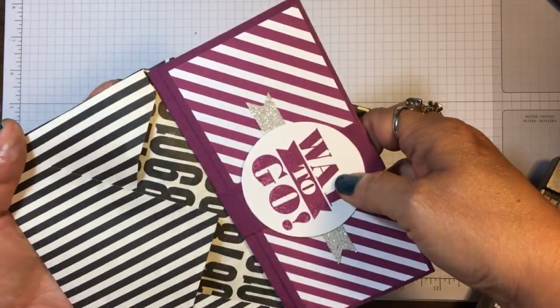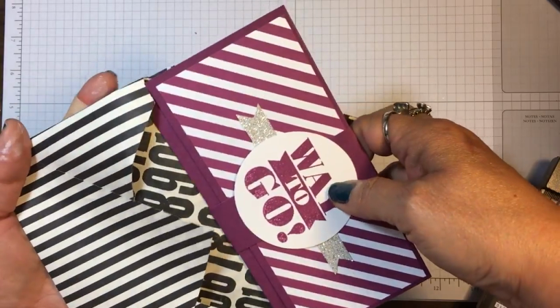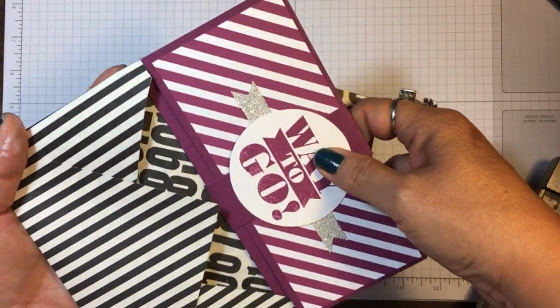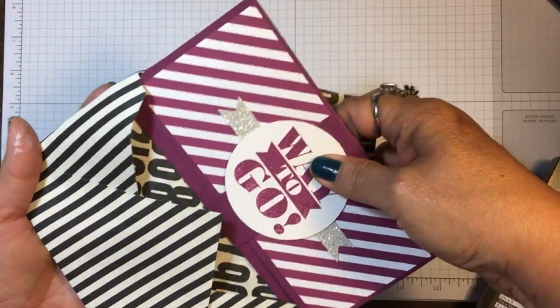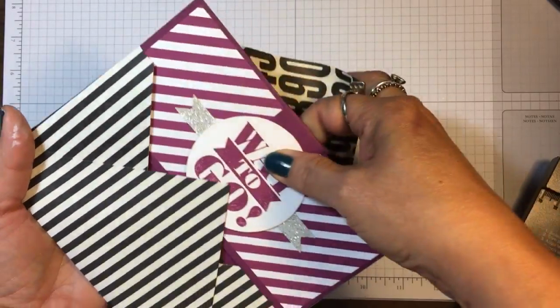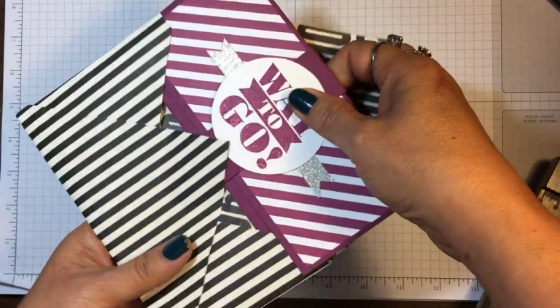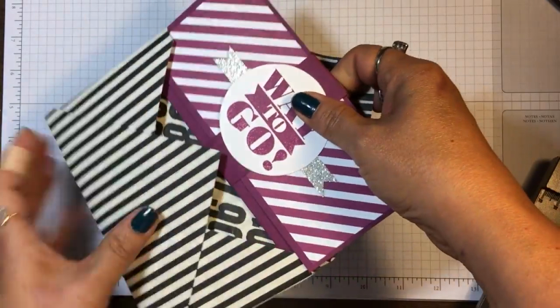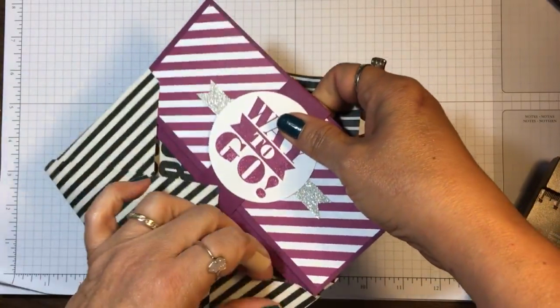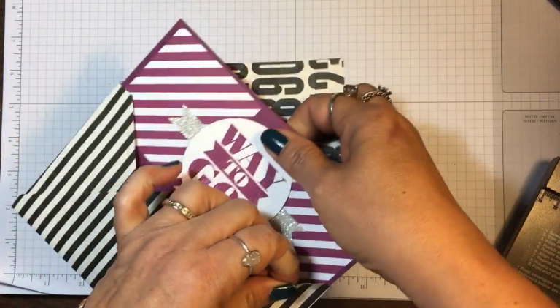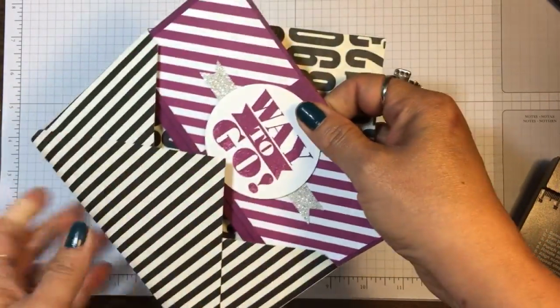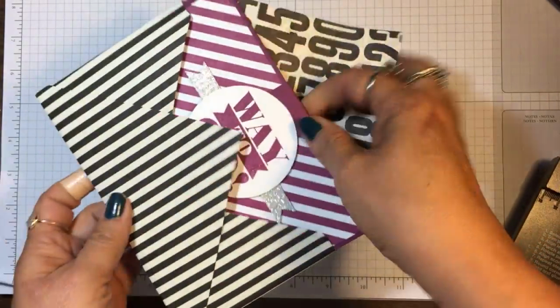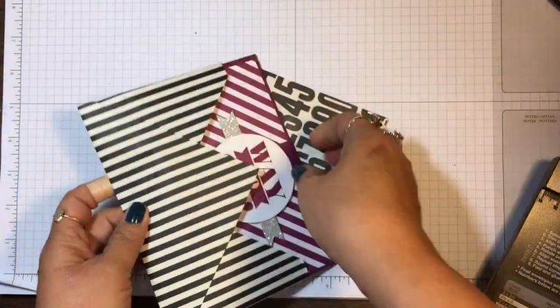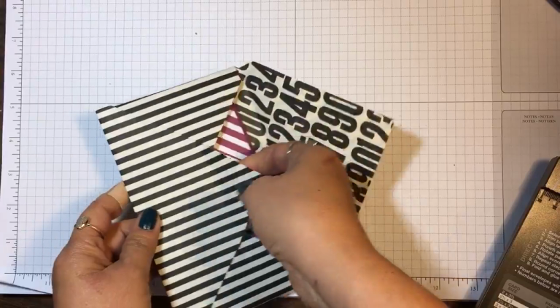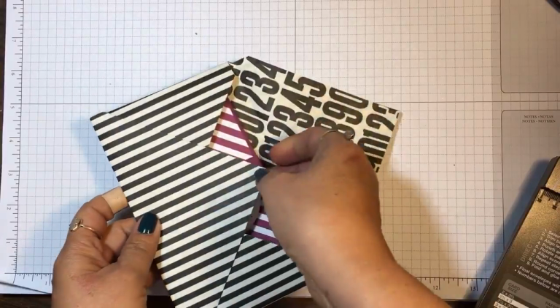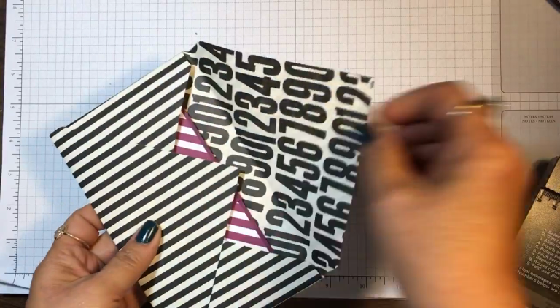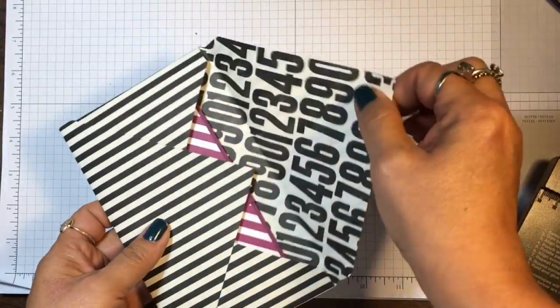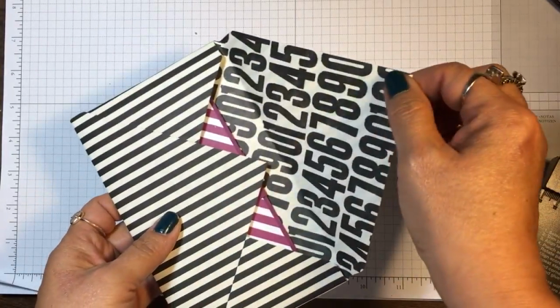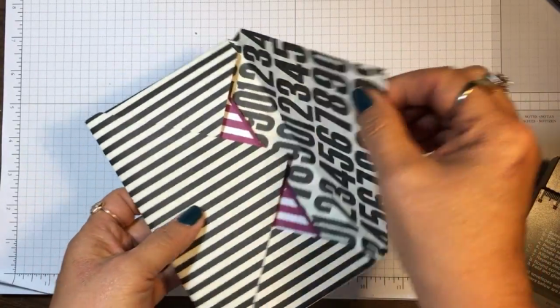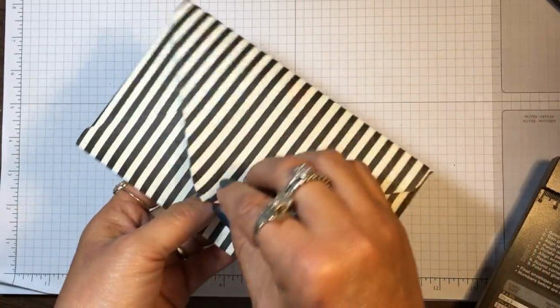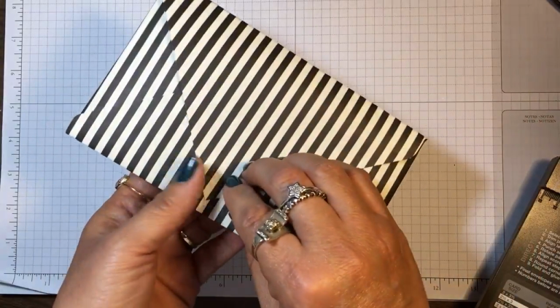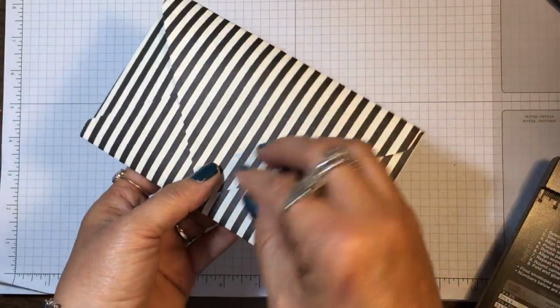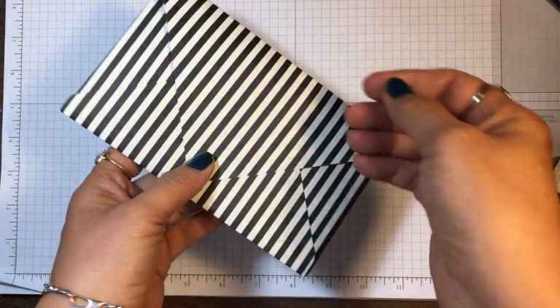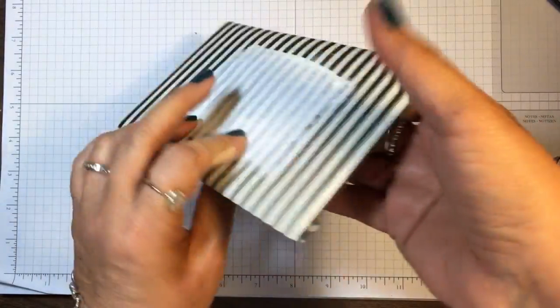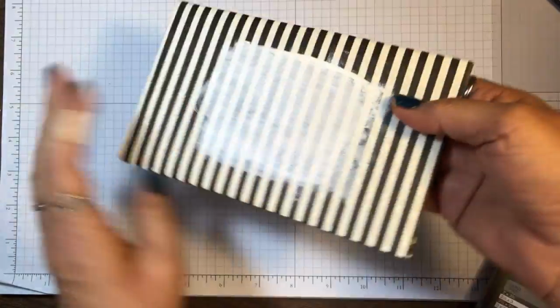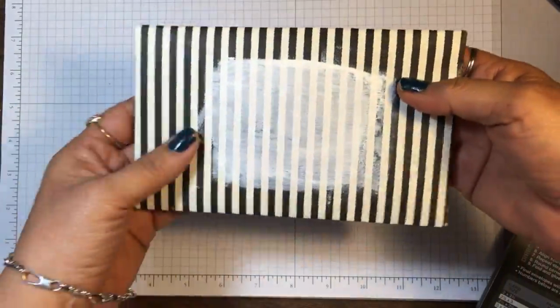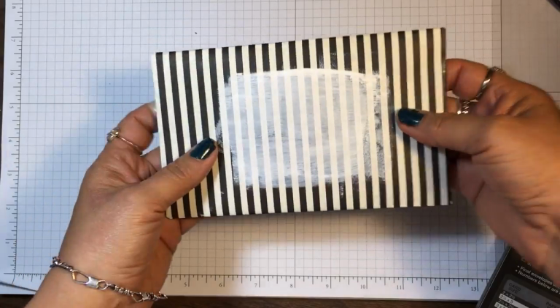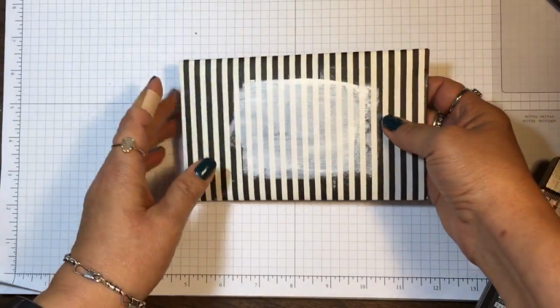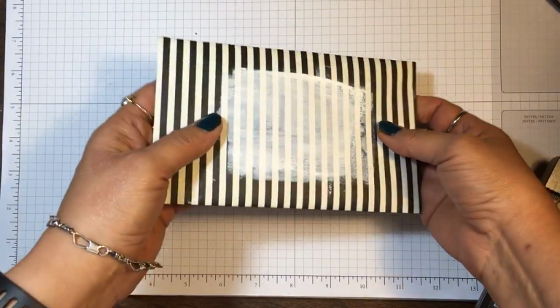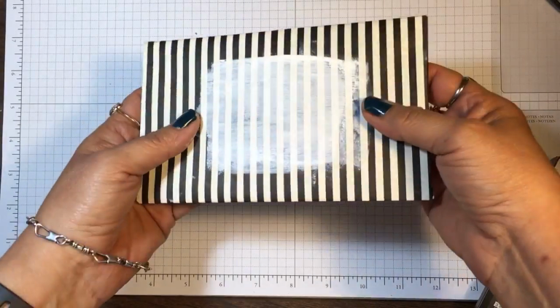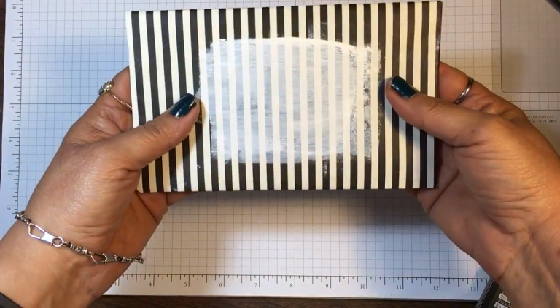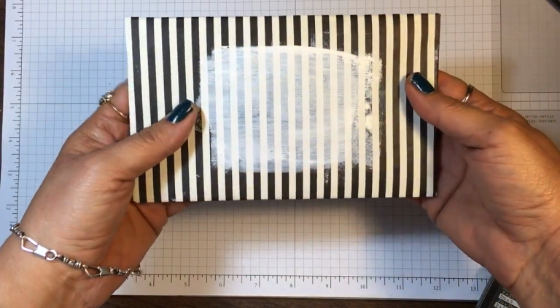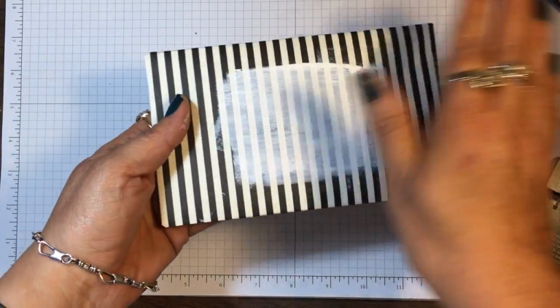It will go through the mail just first class. Now all I have to do is put some adhesive here to seal it up.